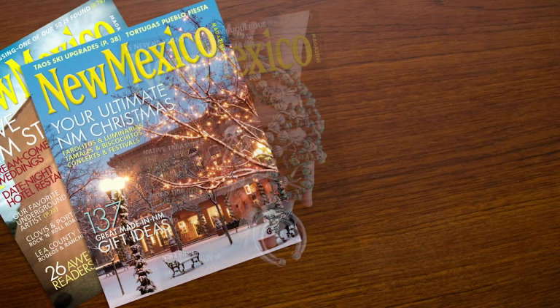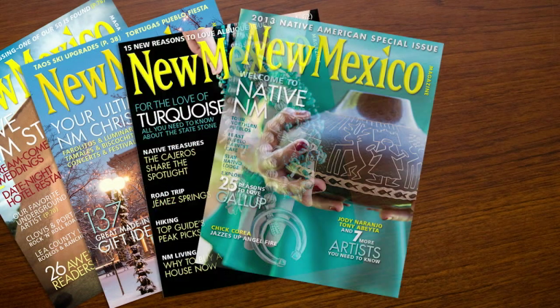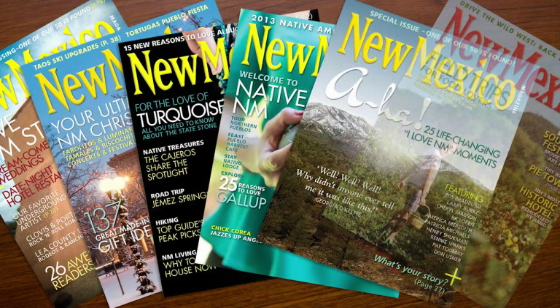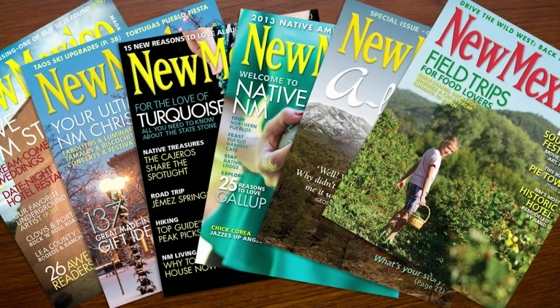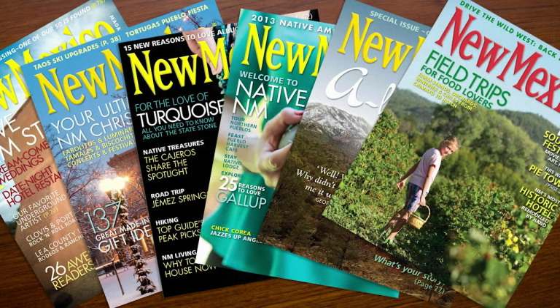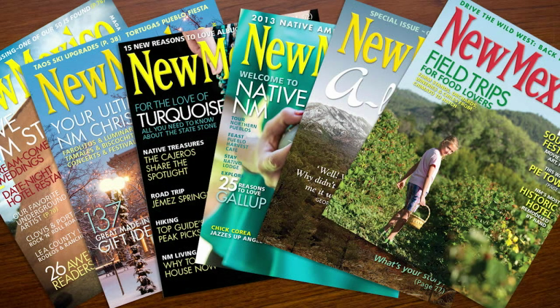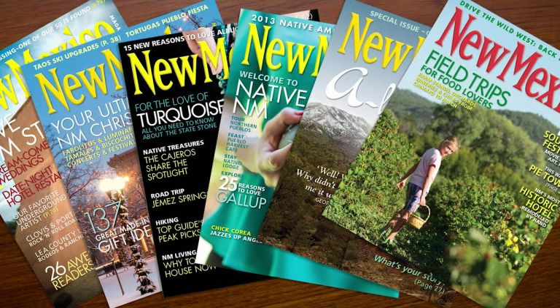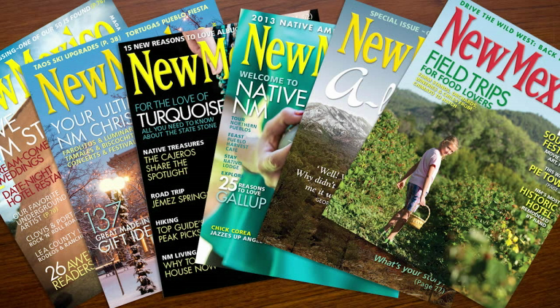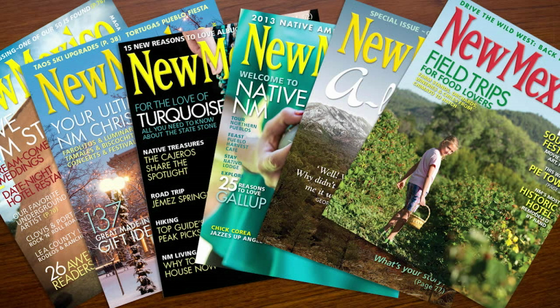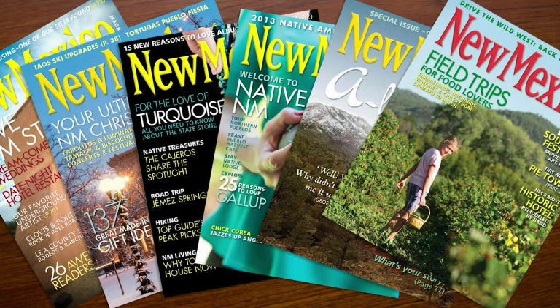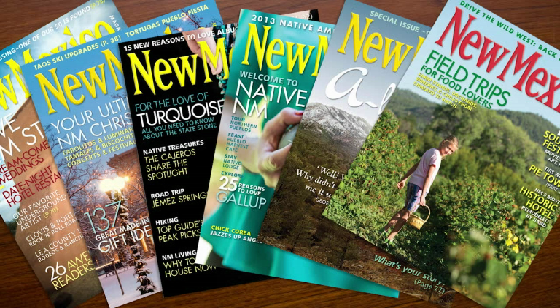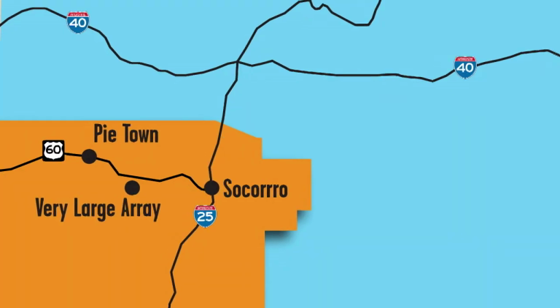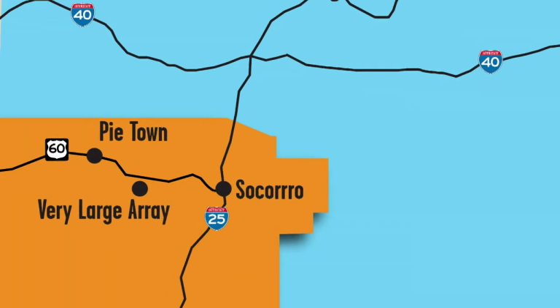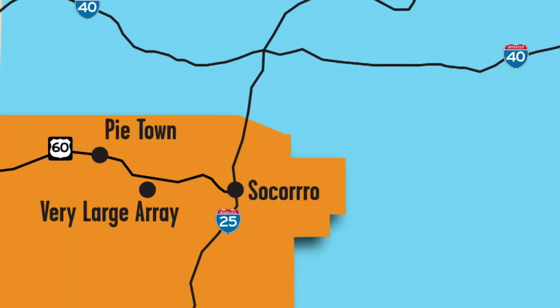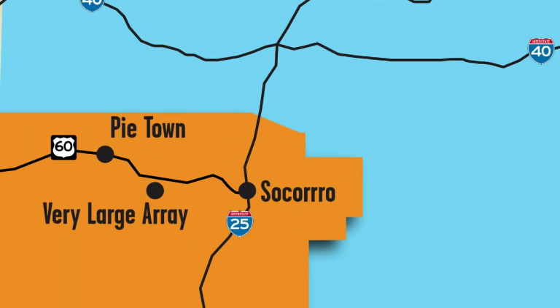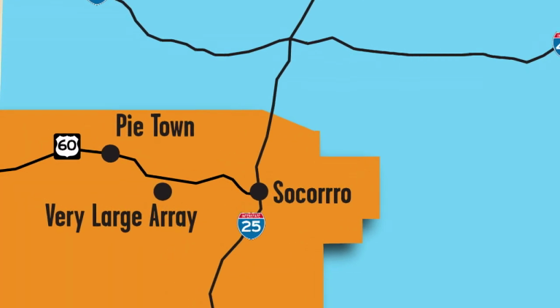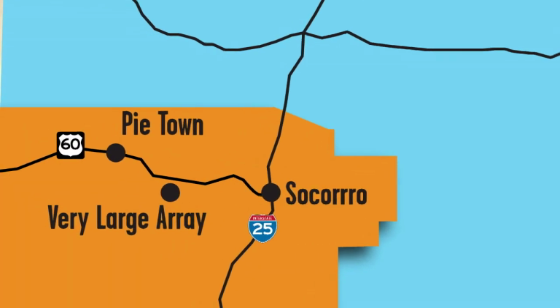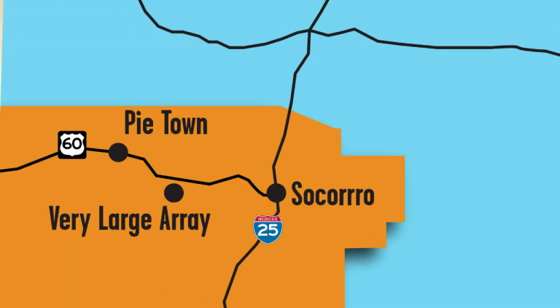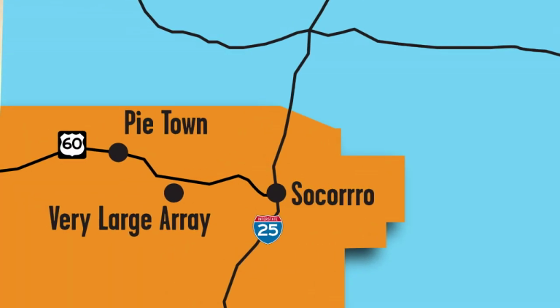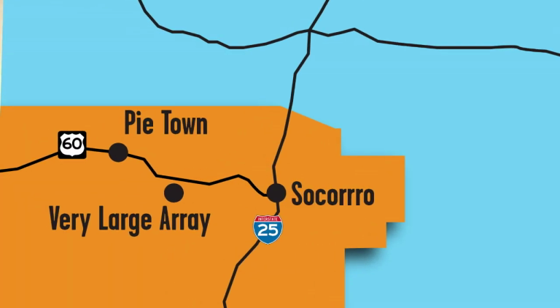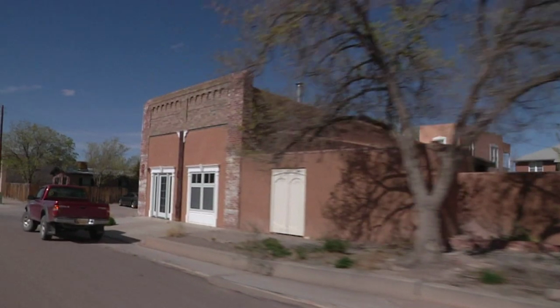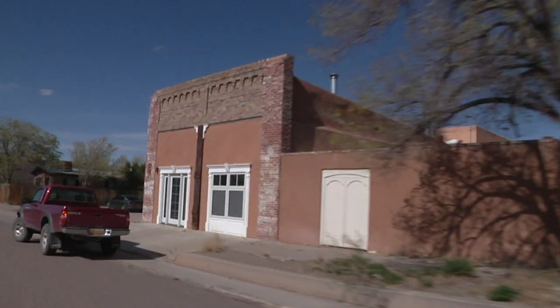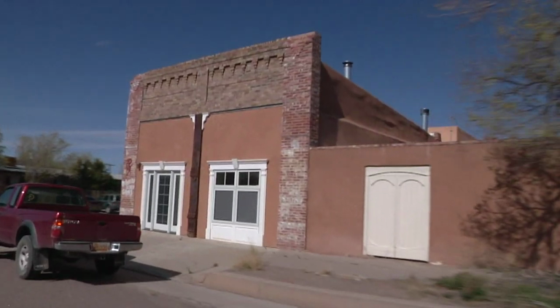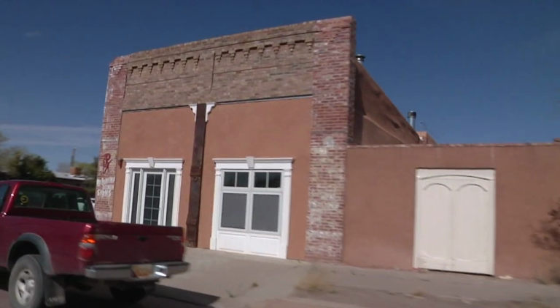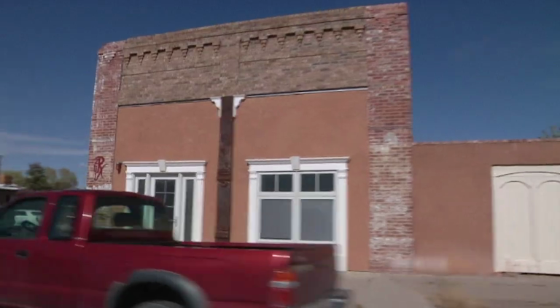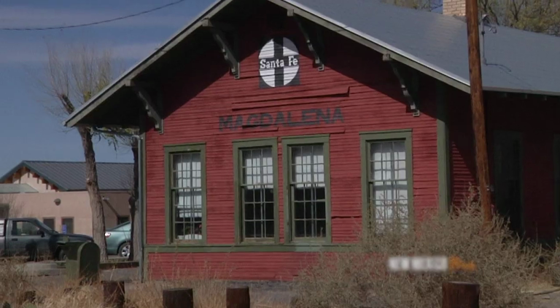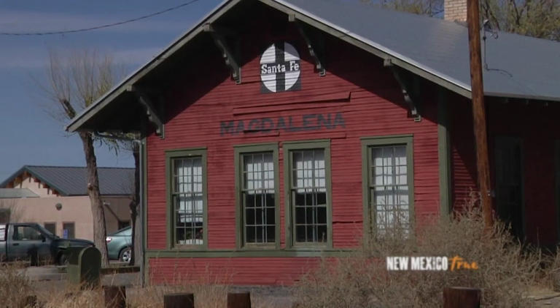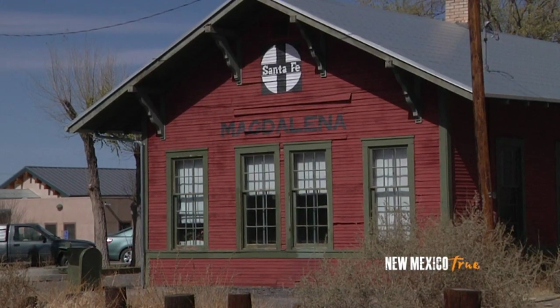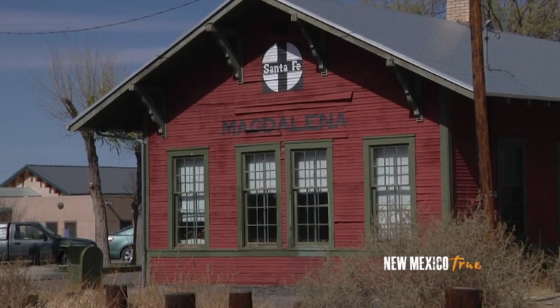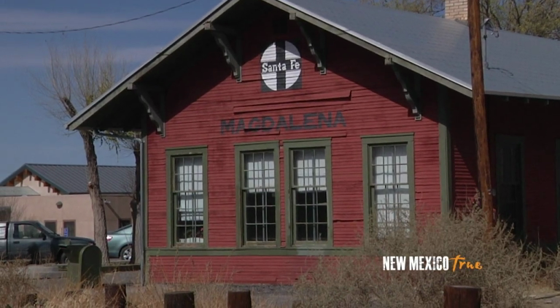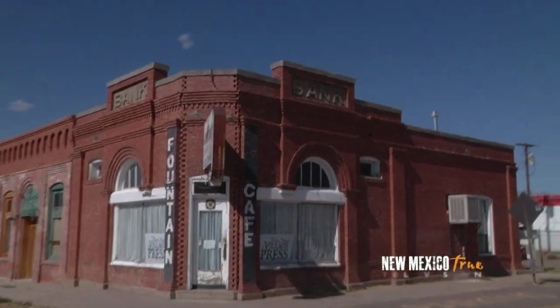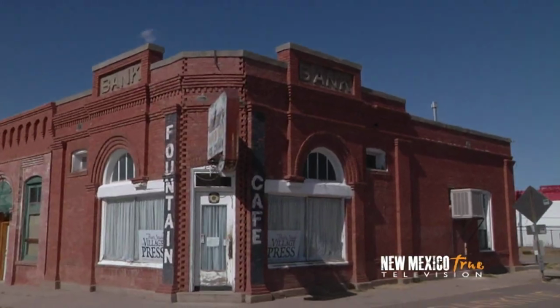This week starts with a journey from the pages of New Mexico magazine. Reading about US Highway 60 inspired me to hit the road, cruising through towns of days gone by — days when cattle drives and mining were the status quo.